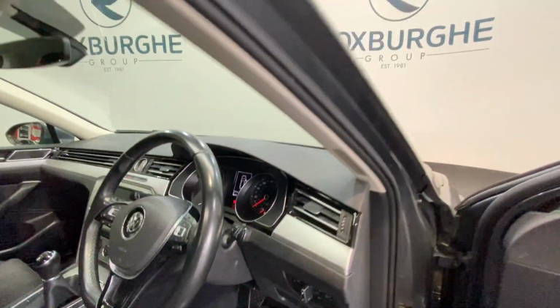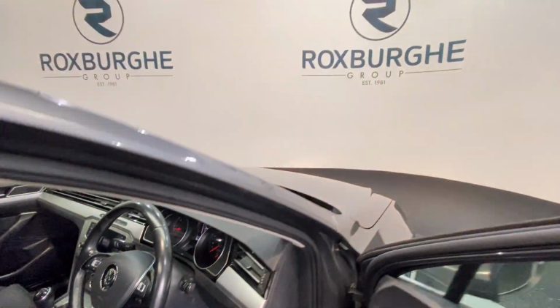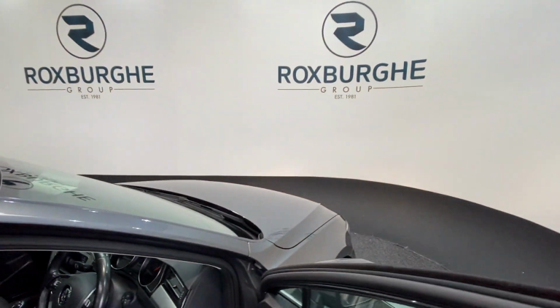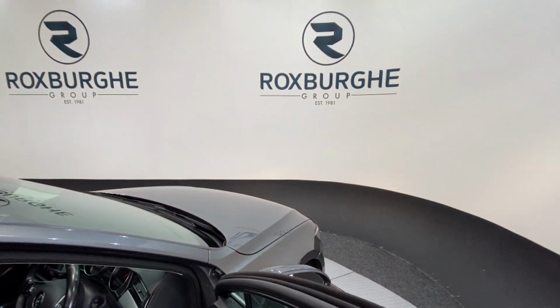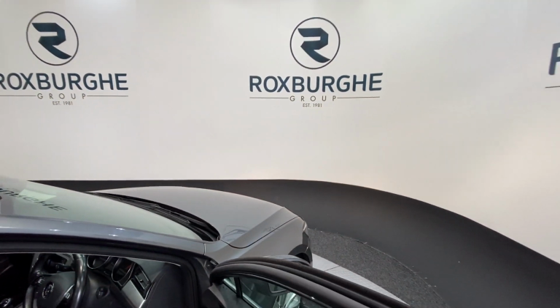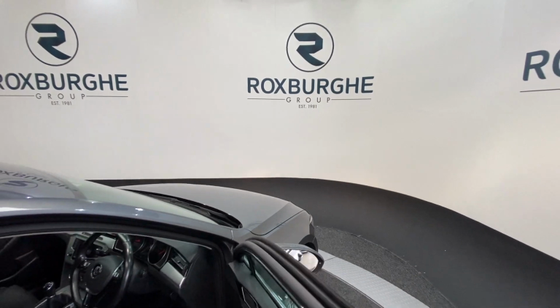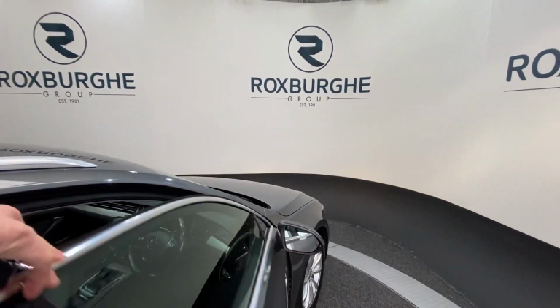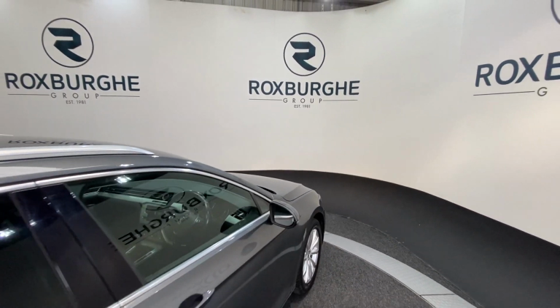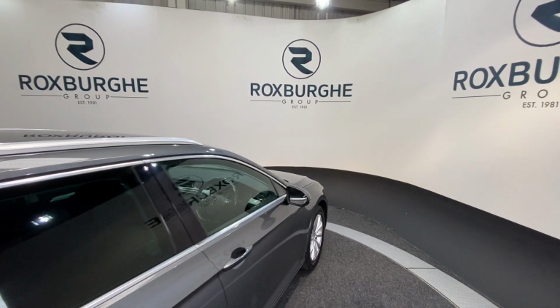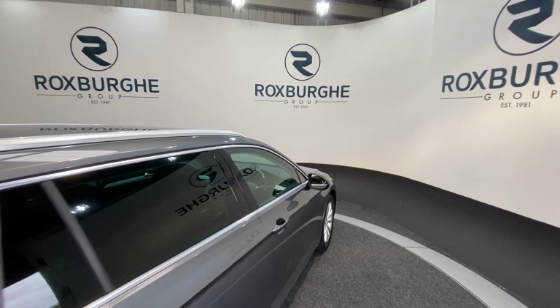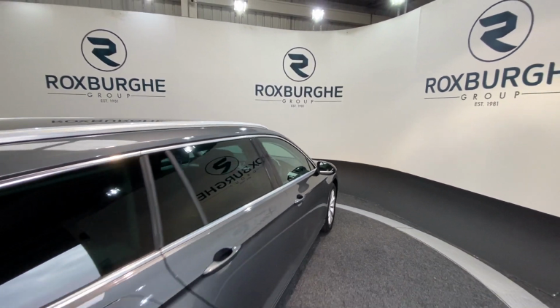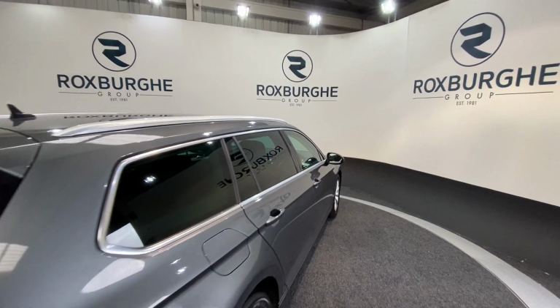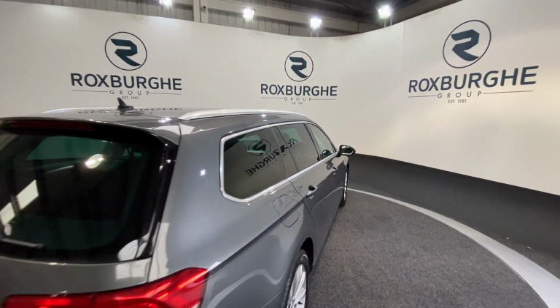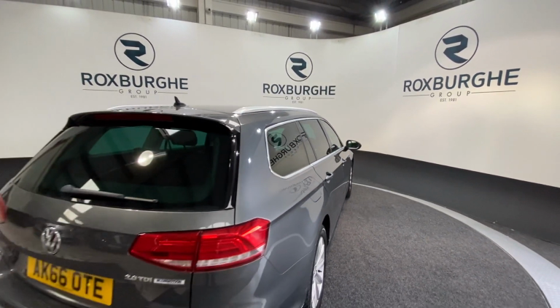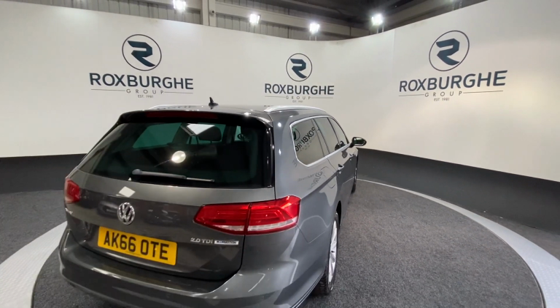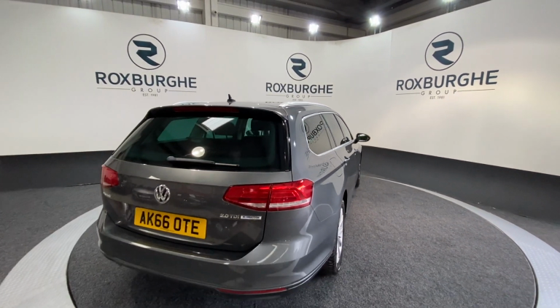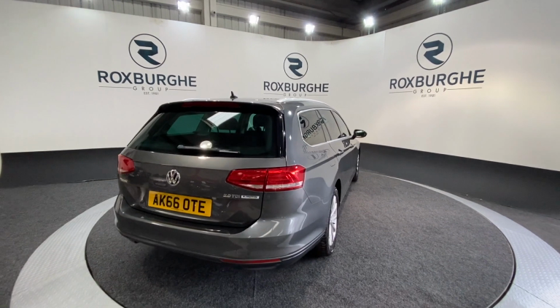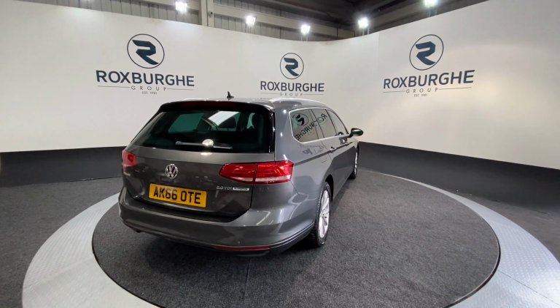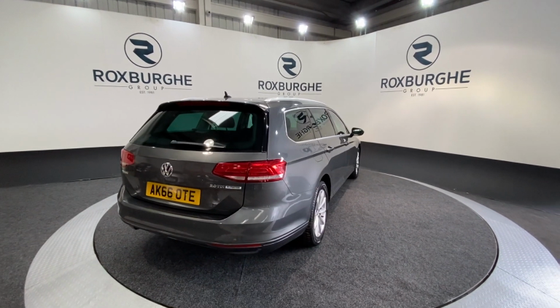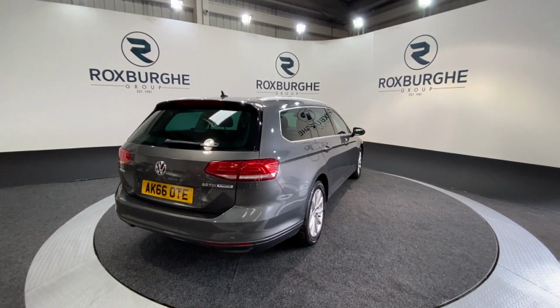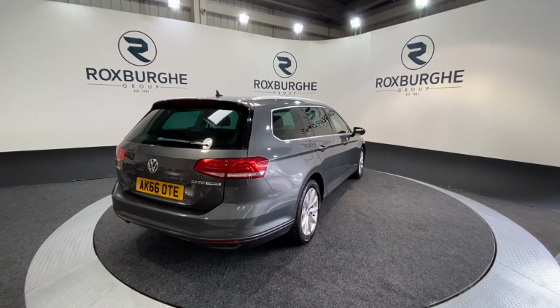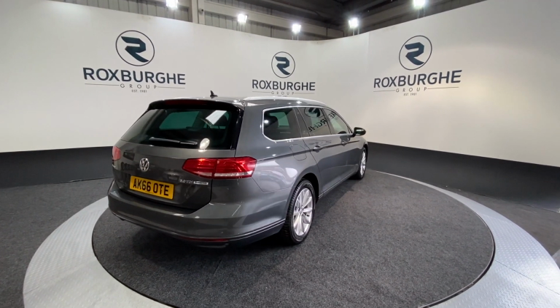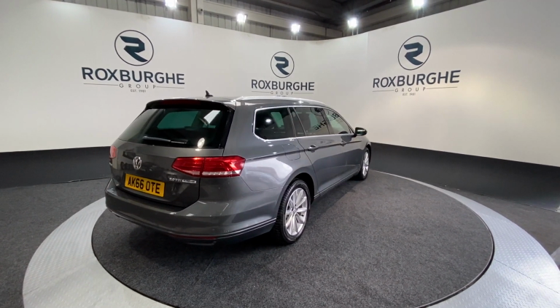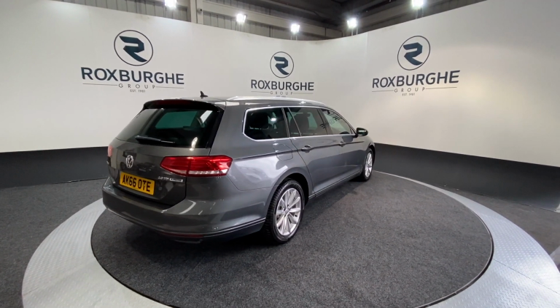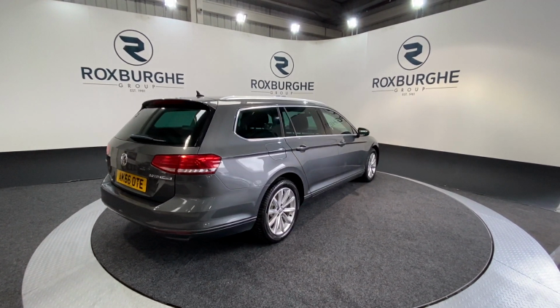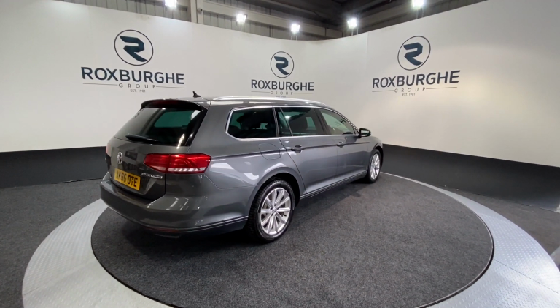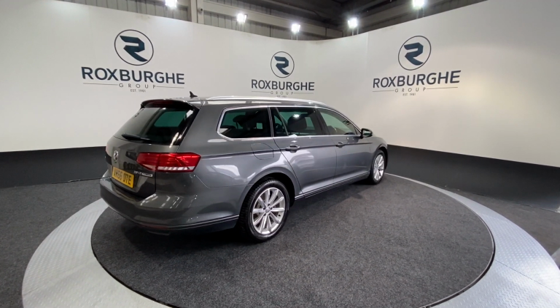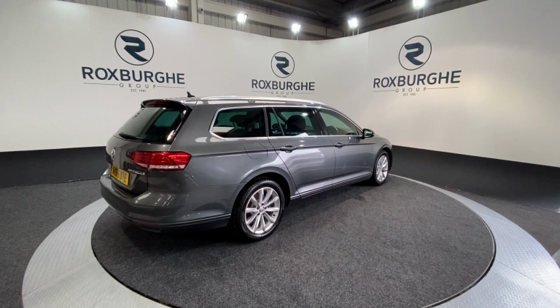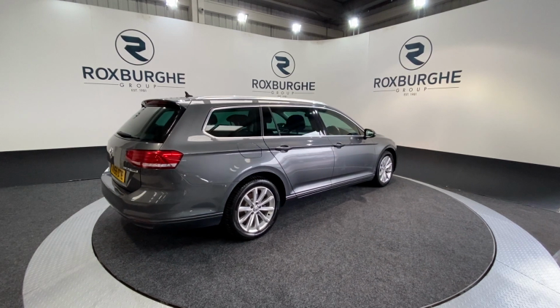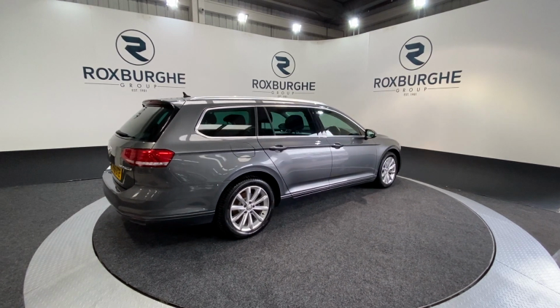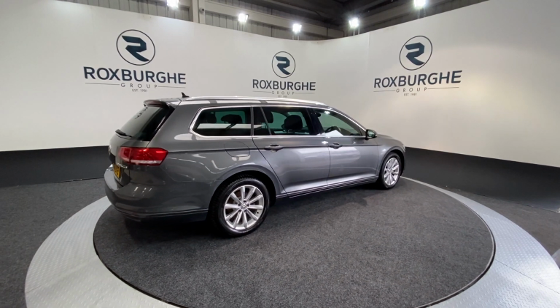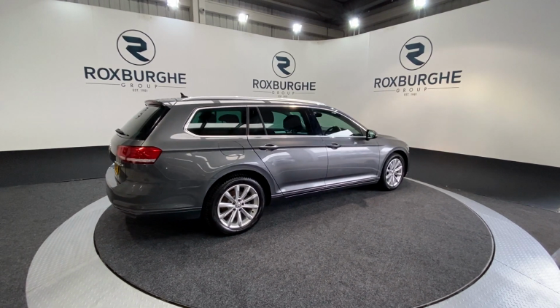Now as we move back around to the exterior of the car — if you are interested in this particular vehicle or any others available on our website, please feel free to give us a call on 0121 313 555, or alternatively email us at sales@theroxpergroup.com.